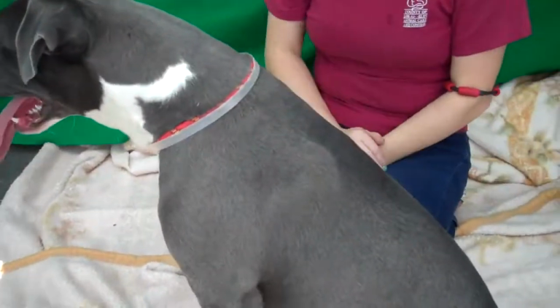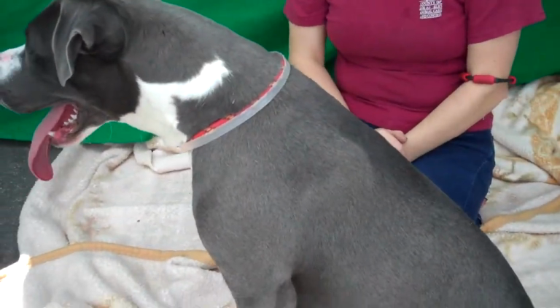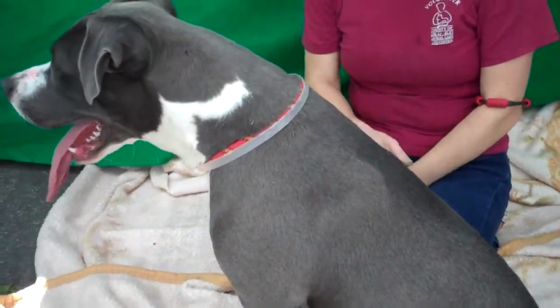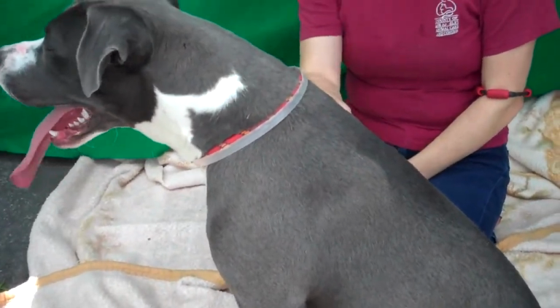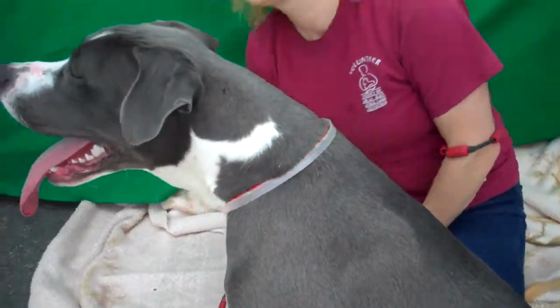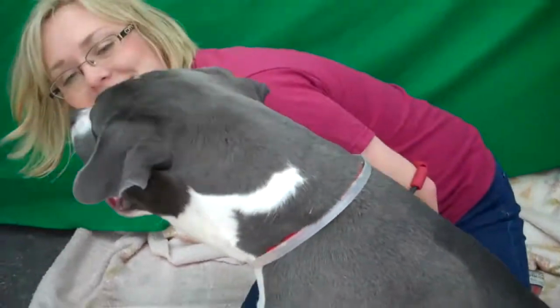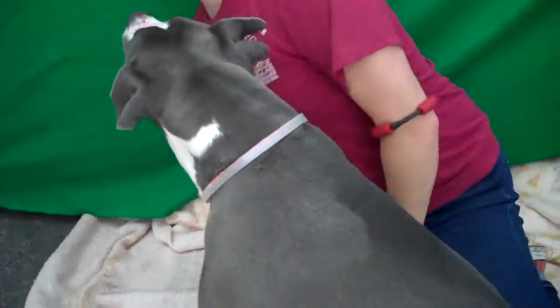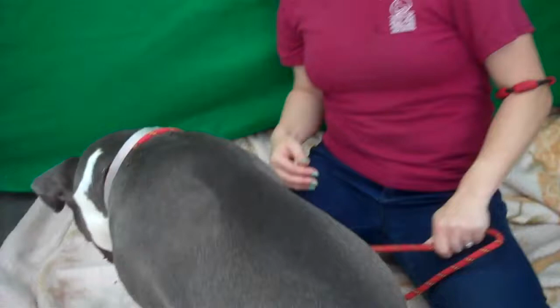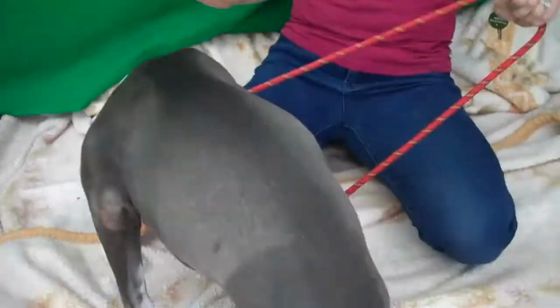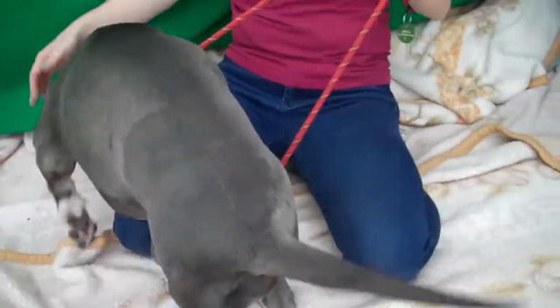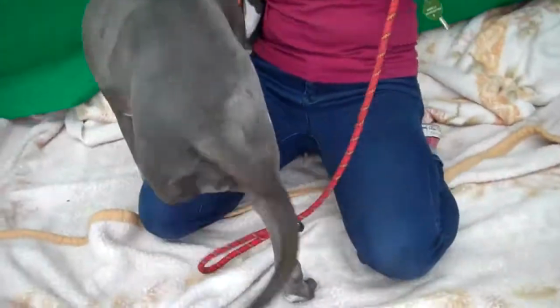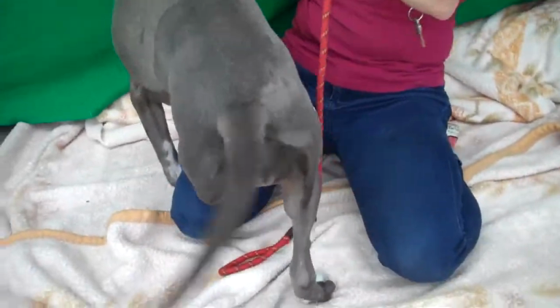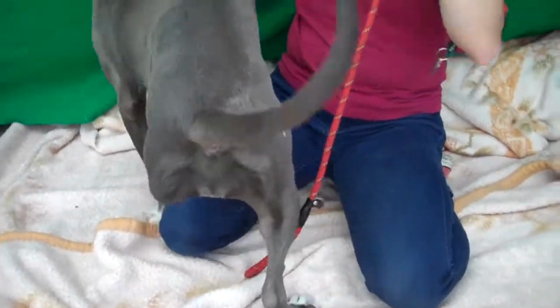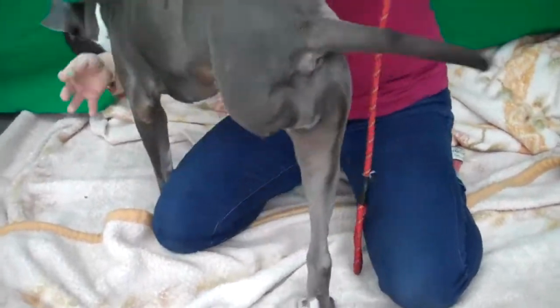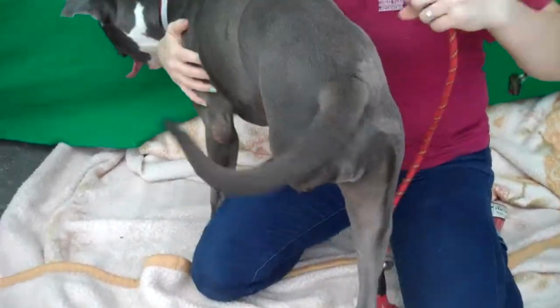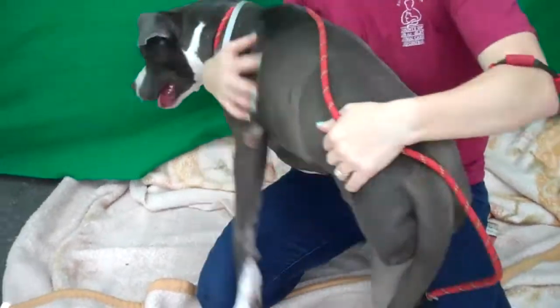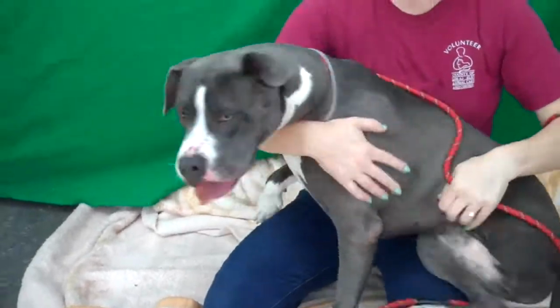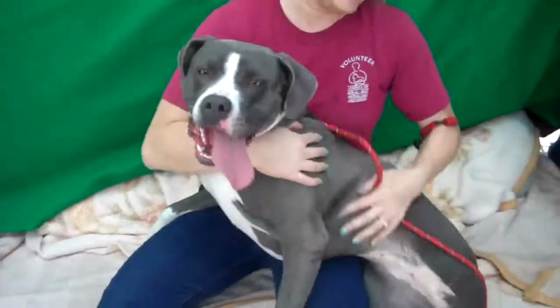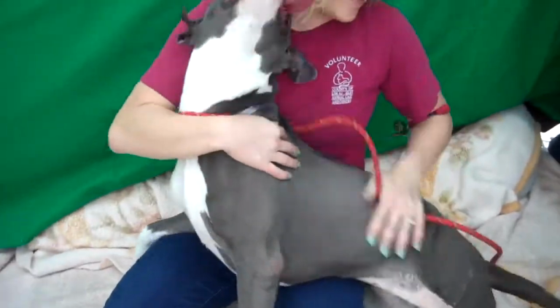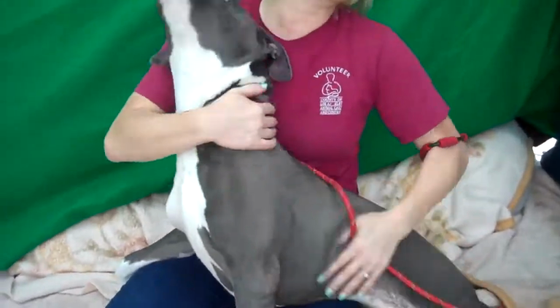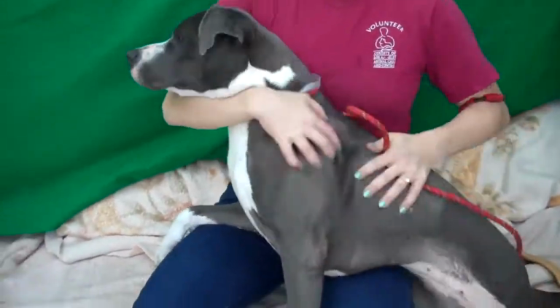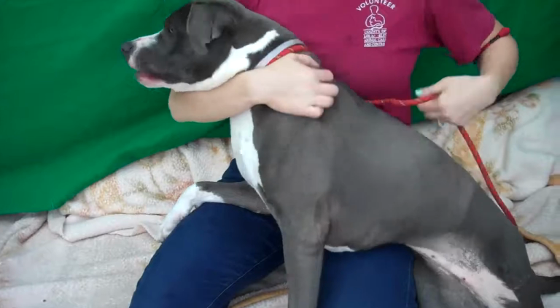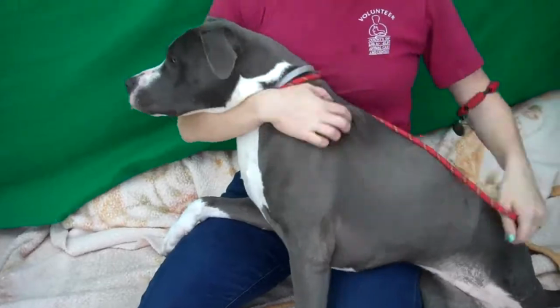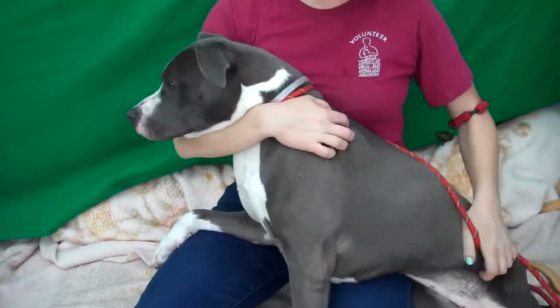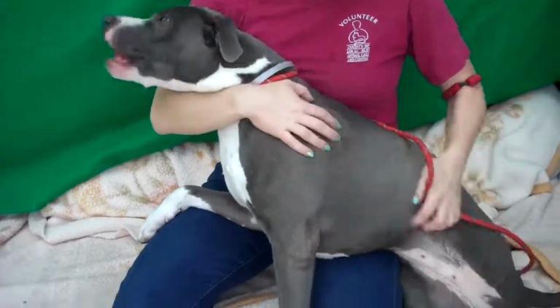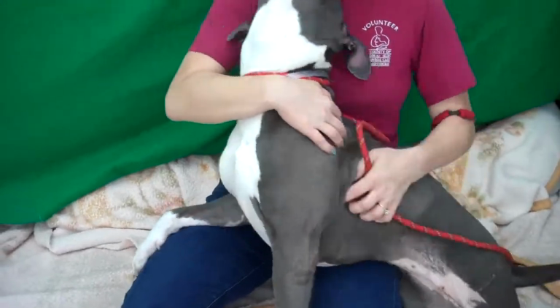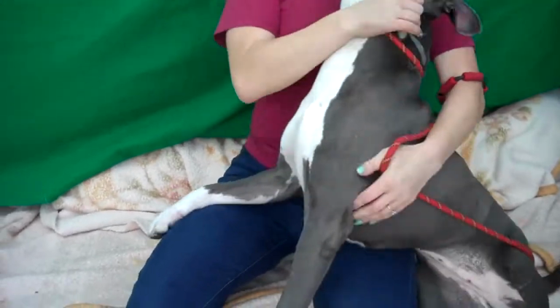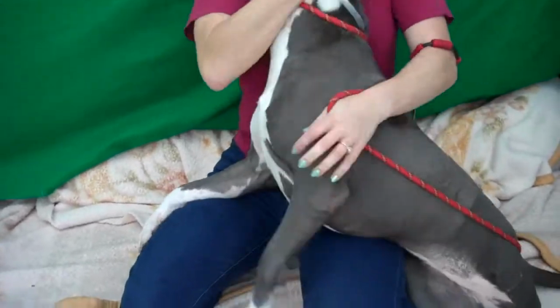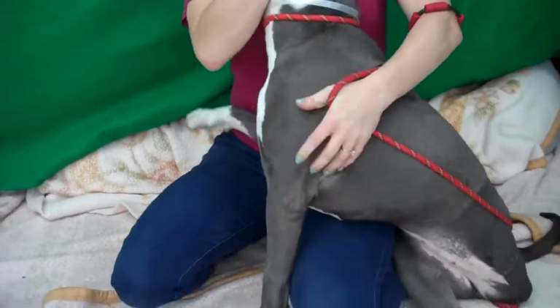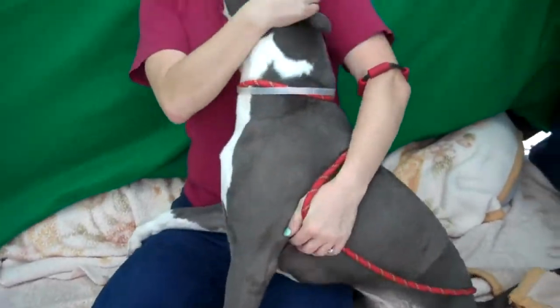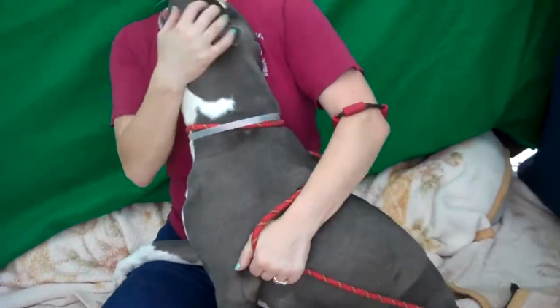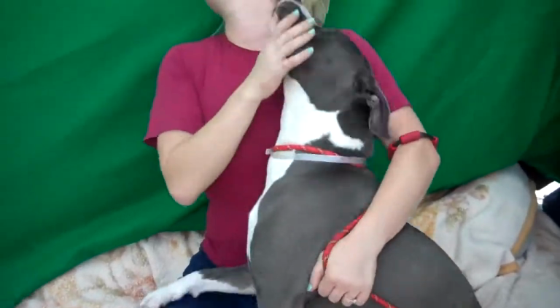She's got a fabulous personality. She passed her temp test — not just passed it, but with an A. So she is a sweet dog. She is energetic with puppy energy.